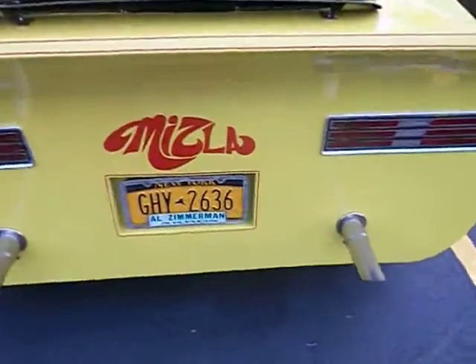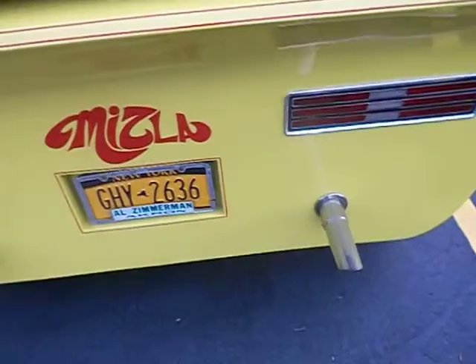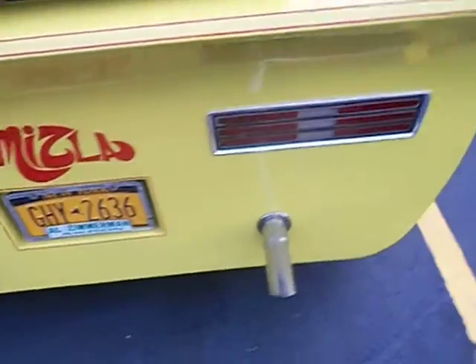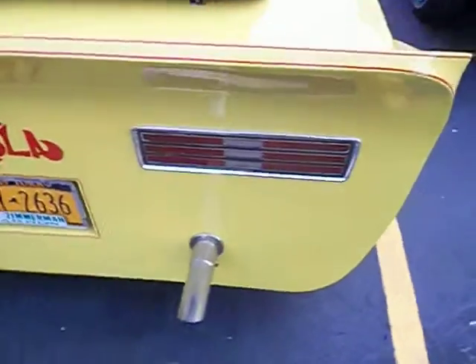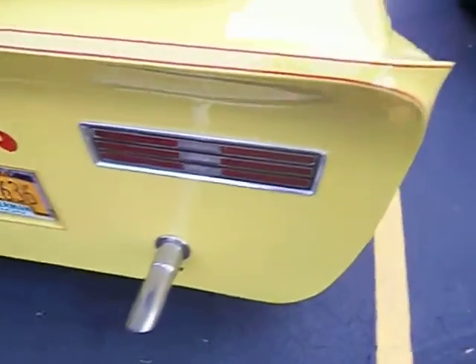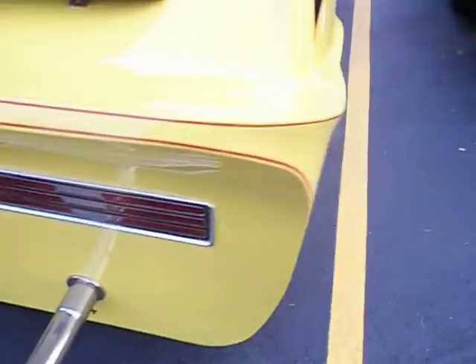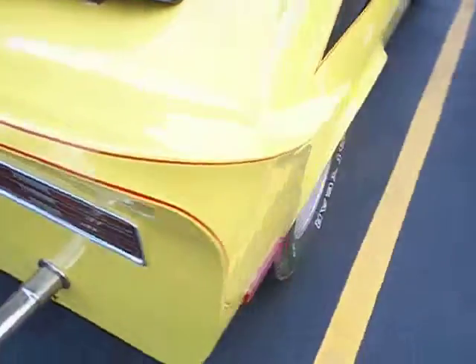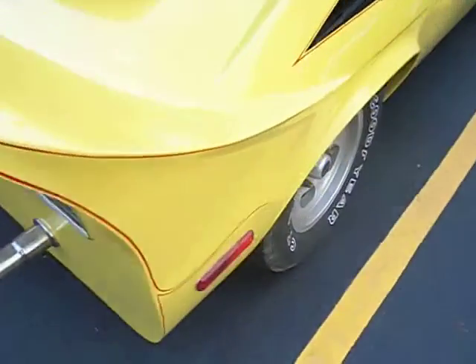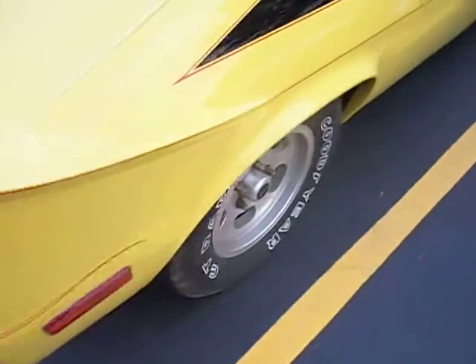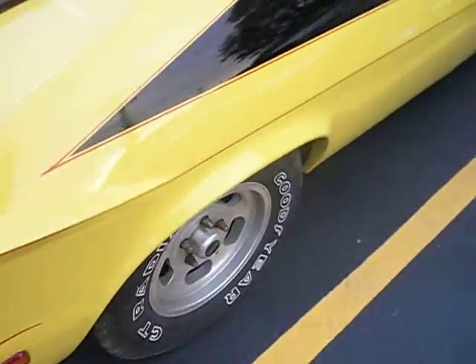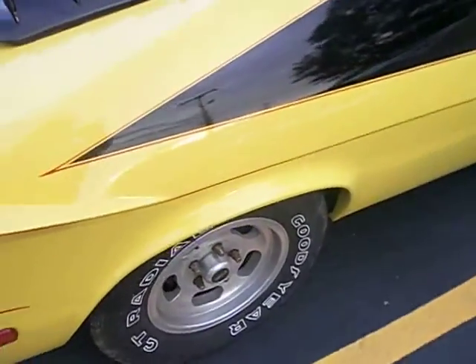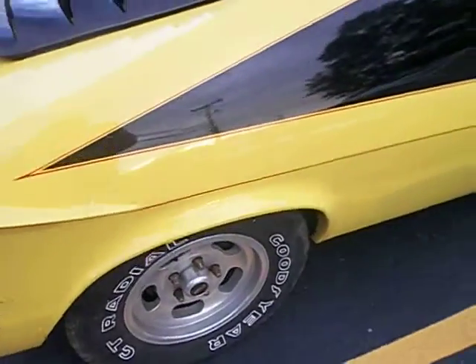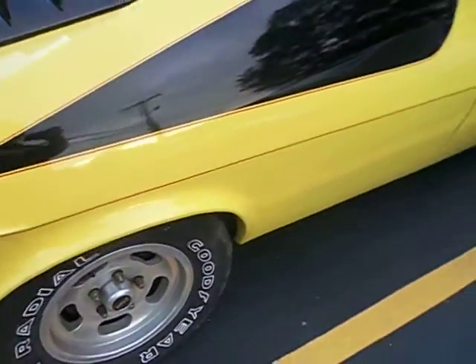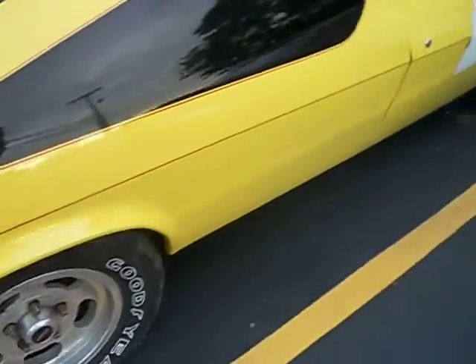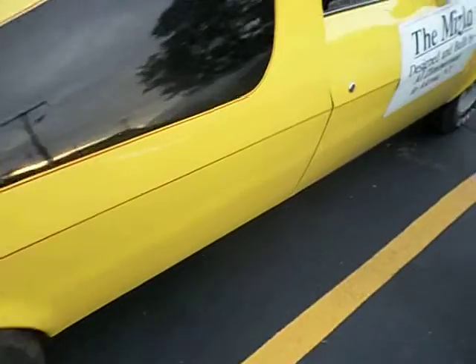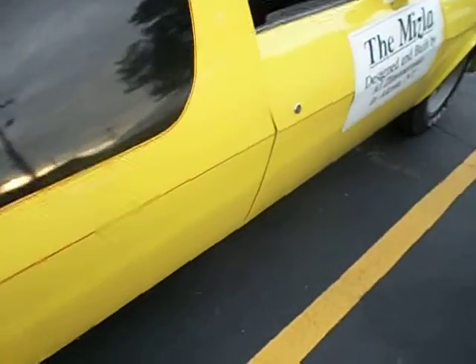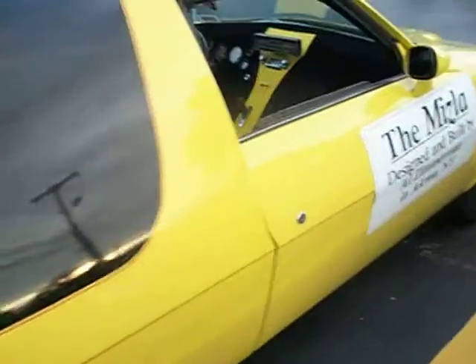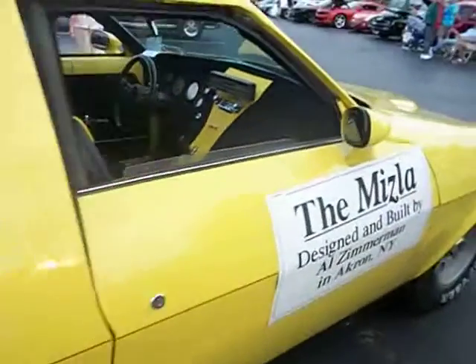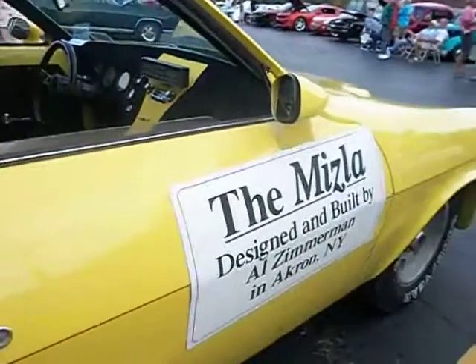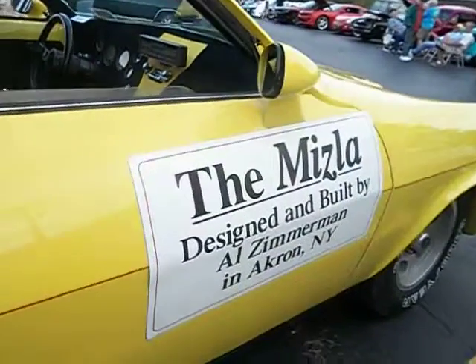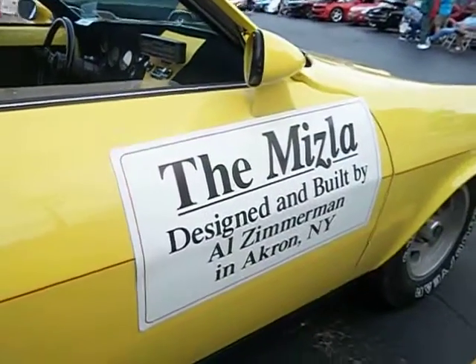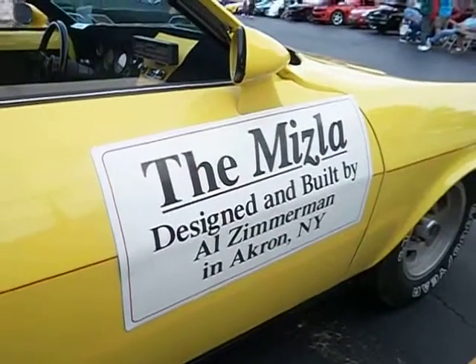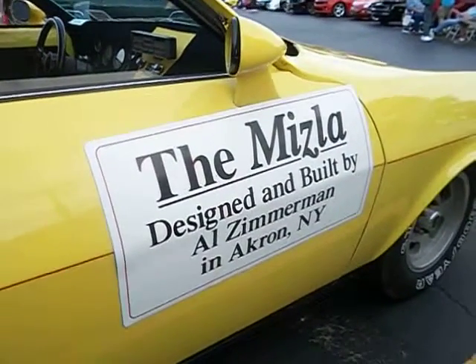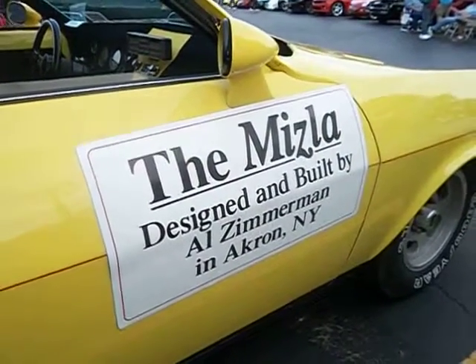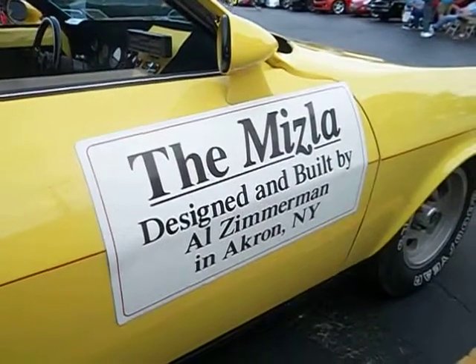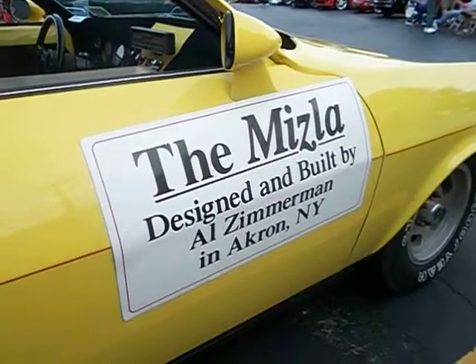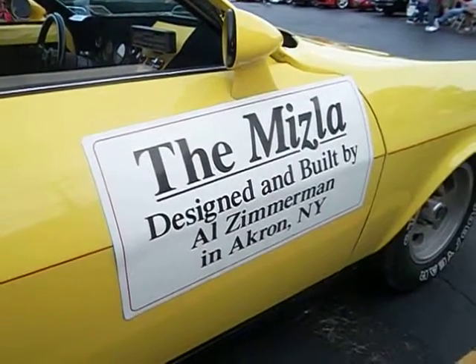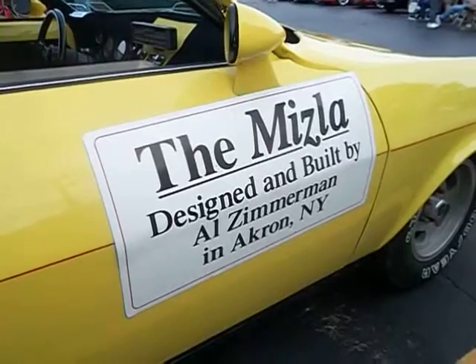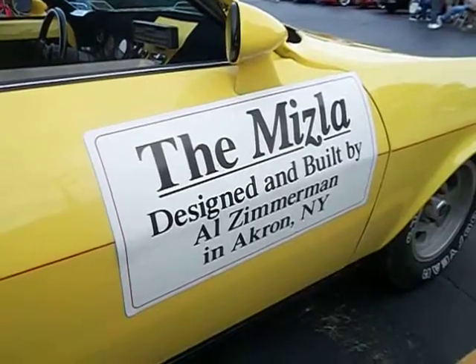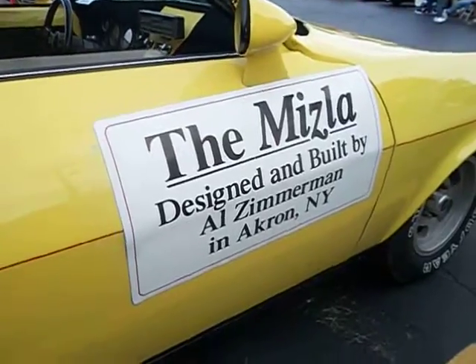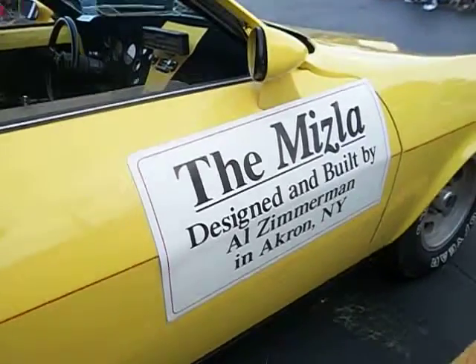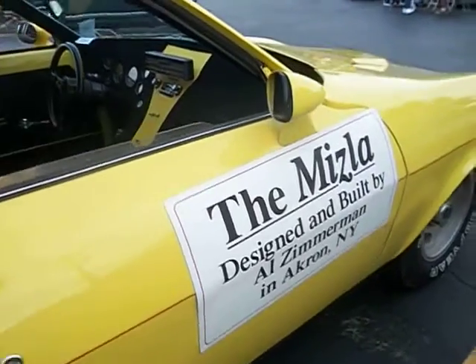How do you get to it? Here's a little bit about it. The Mizlaw, designed and built by Elzerman in Akron, New York.